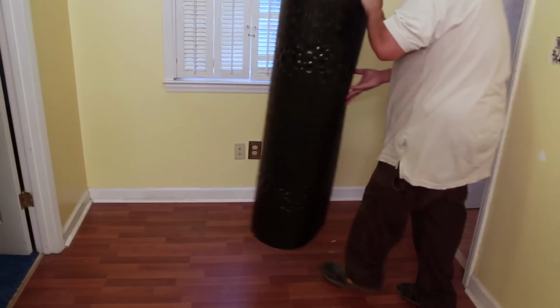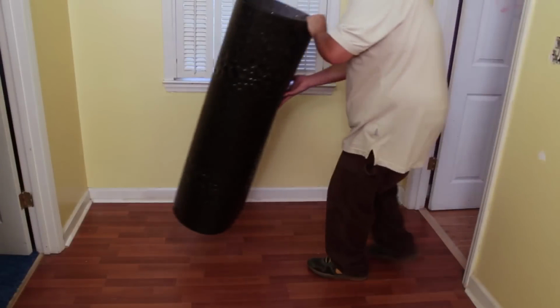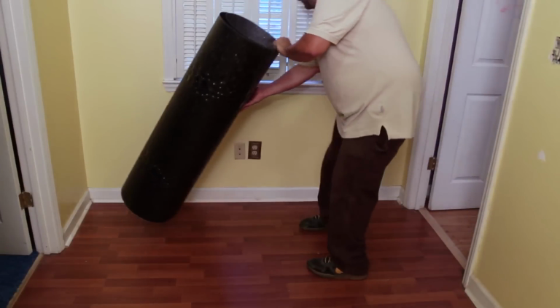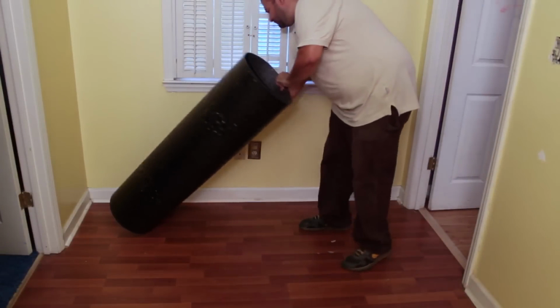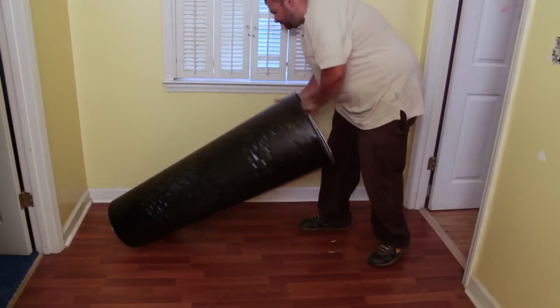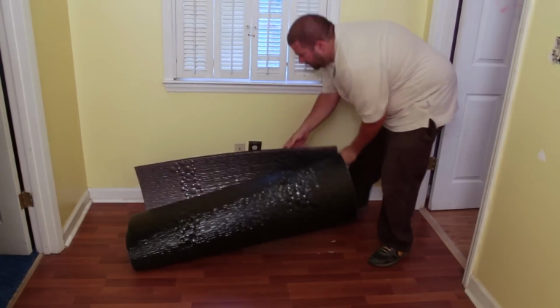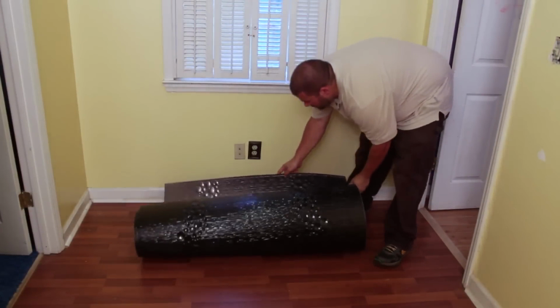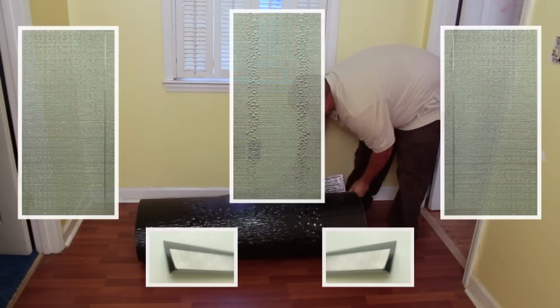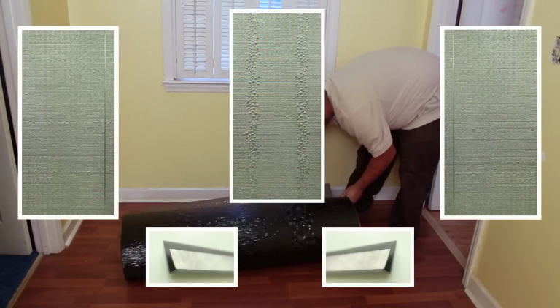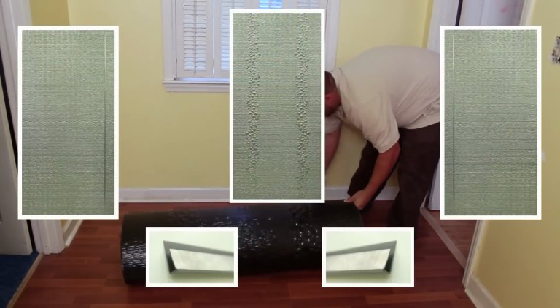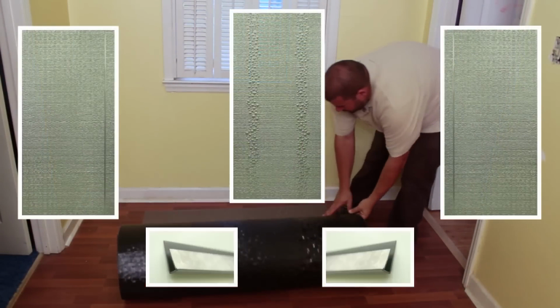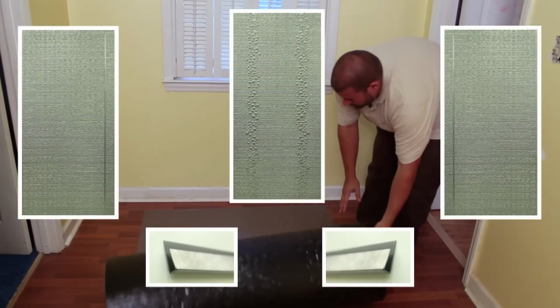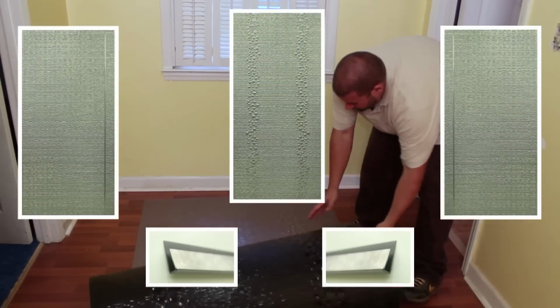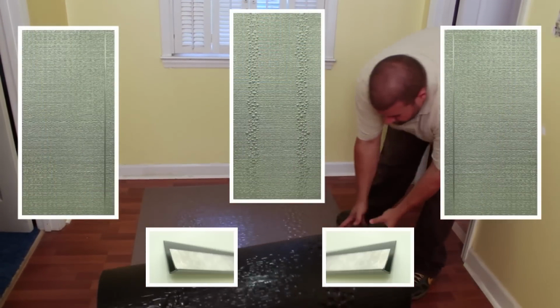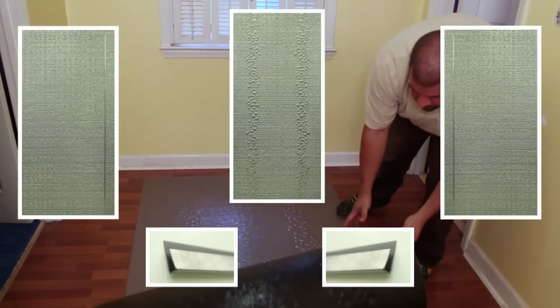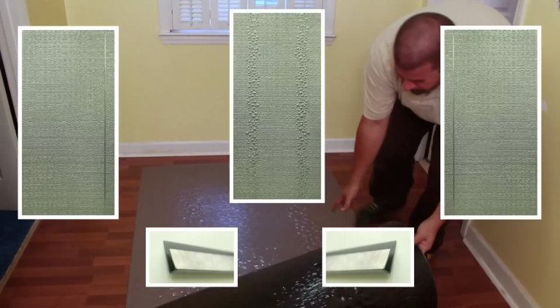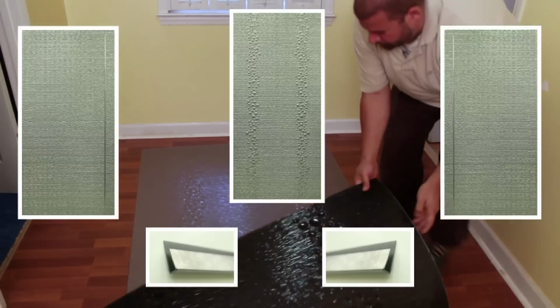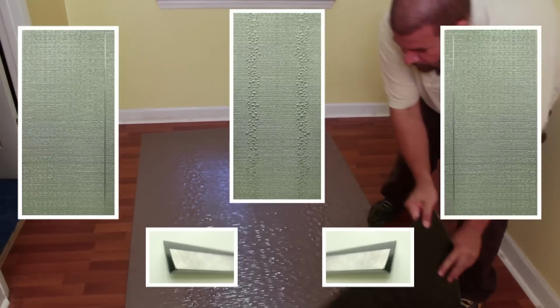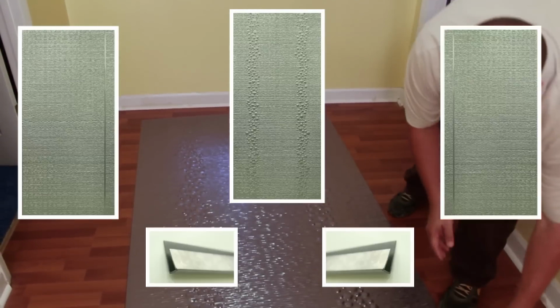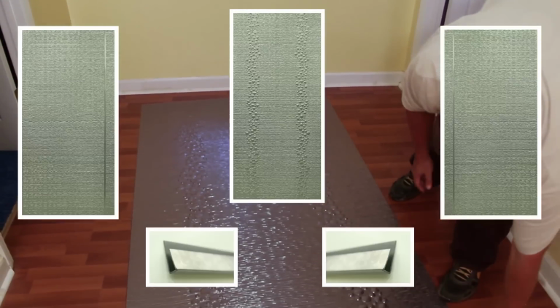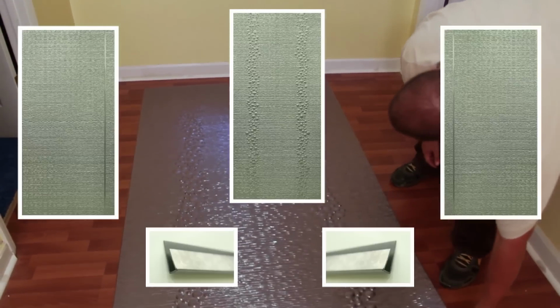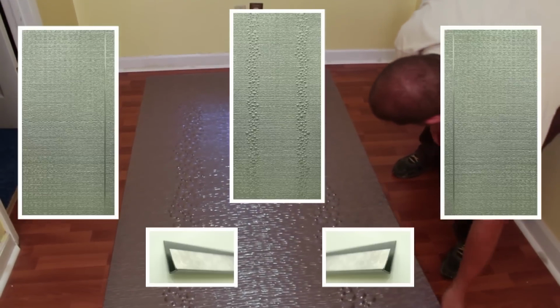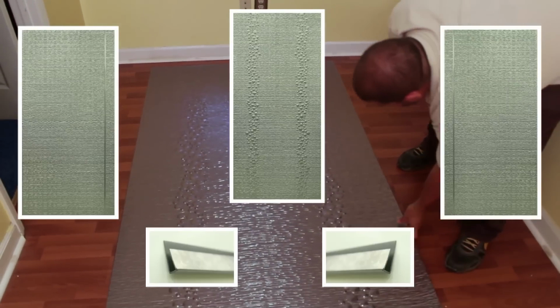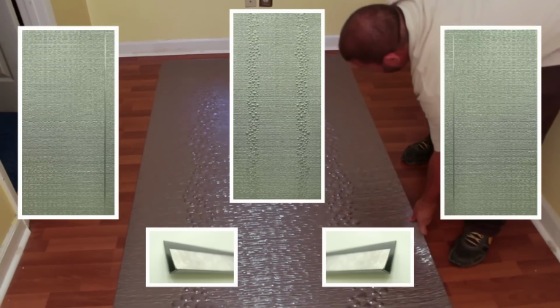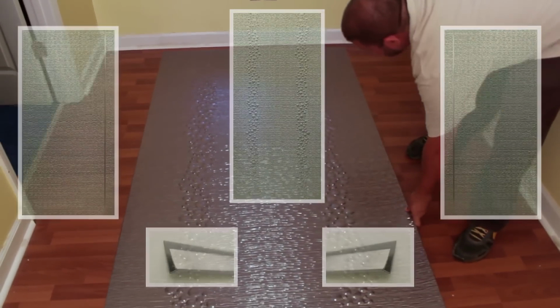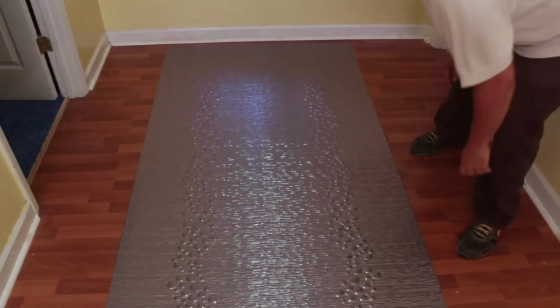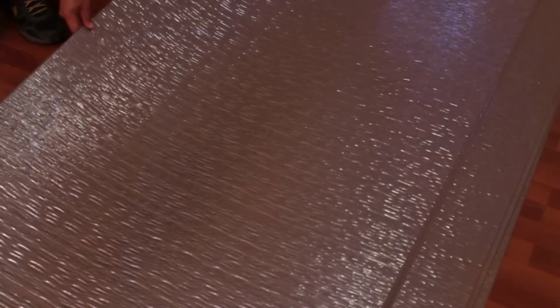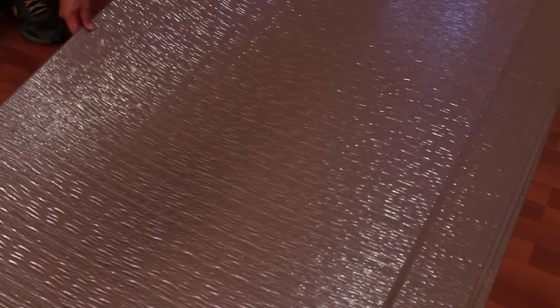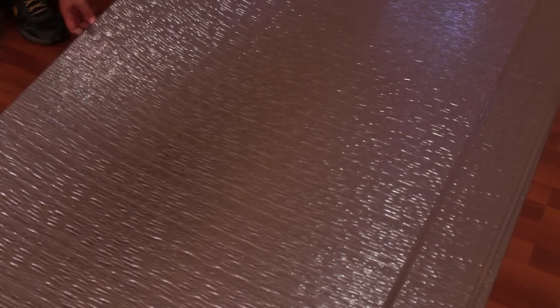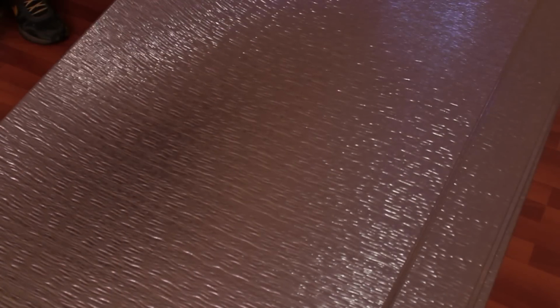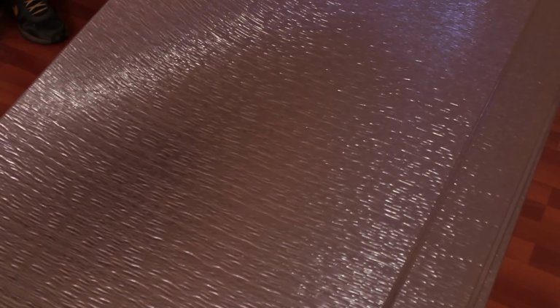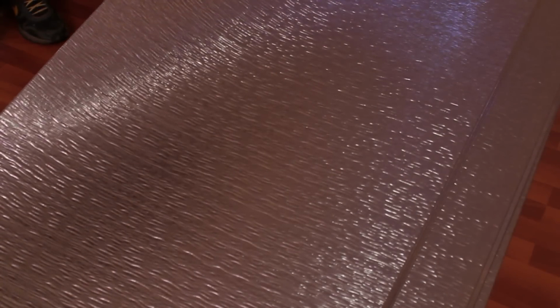First, unpack your Miraflex kit which includes two trim strips, two side panels, and one back panel. Lay all material flat for at least 24 hours in the environment where they will be installed.